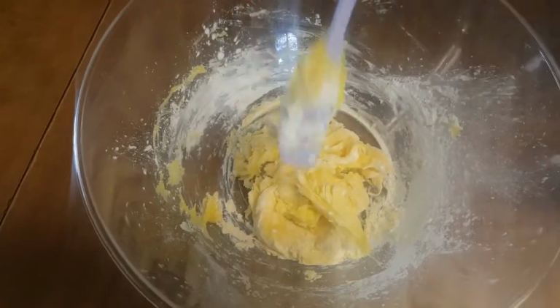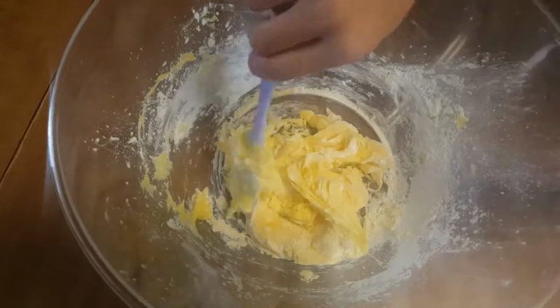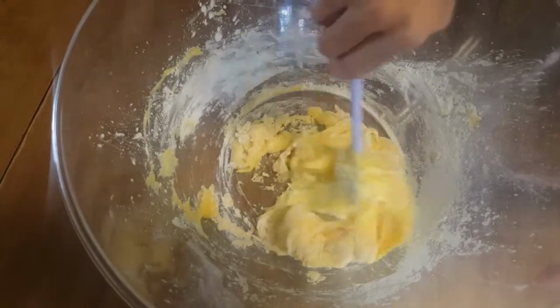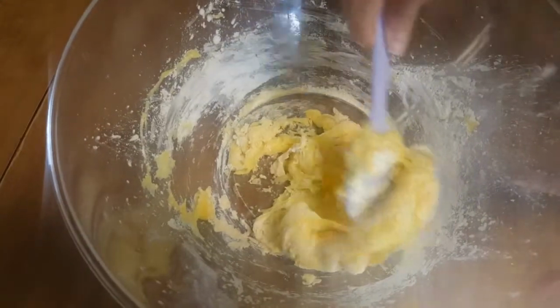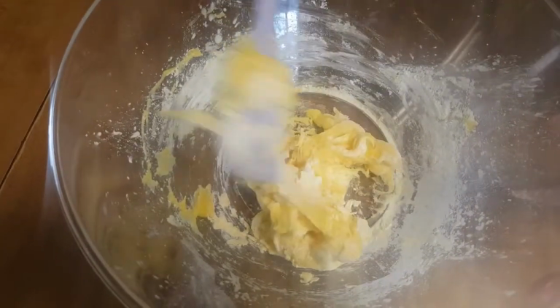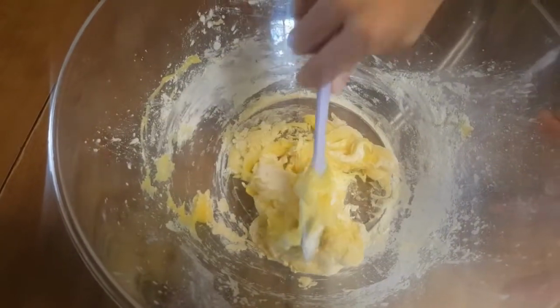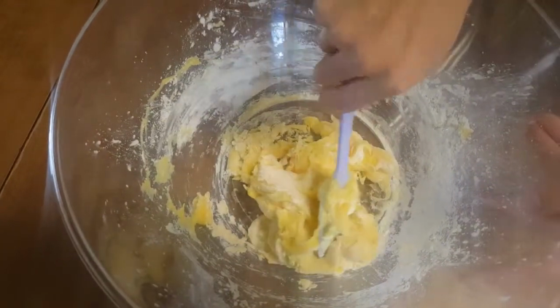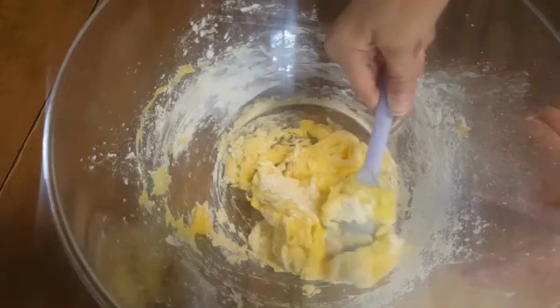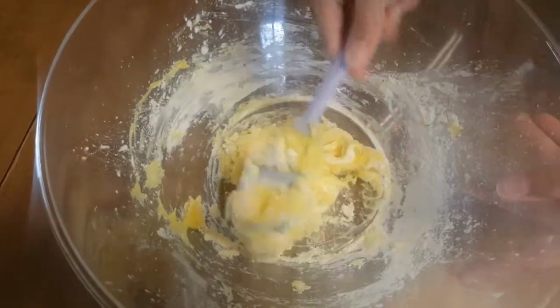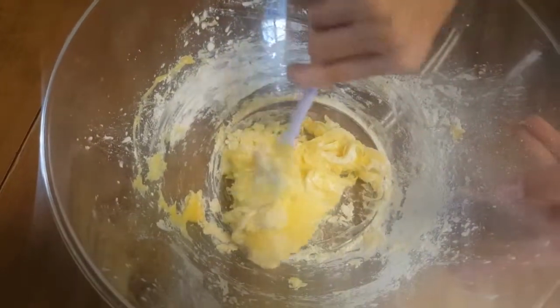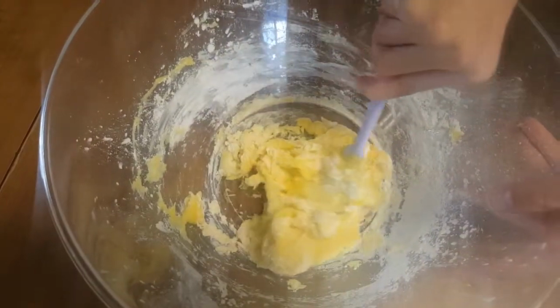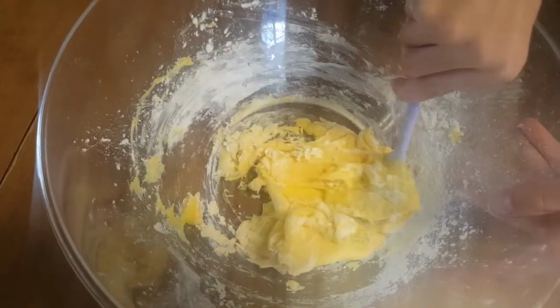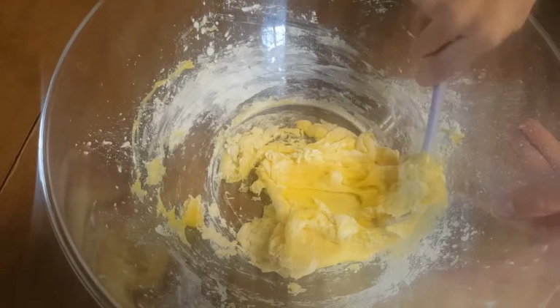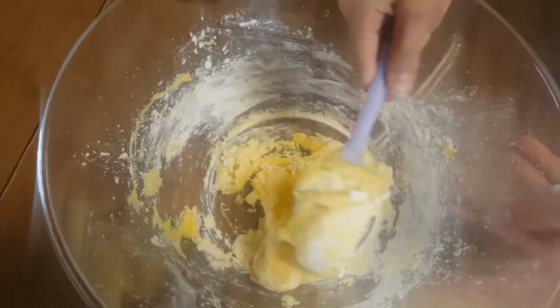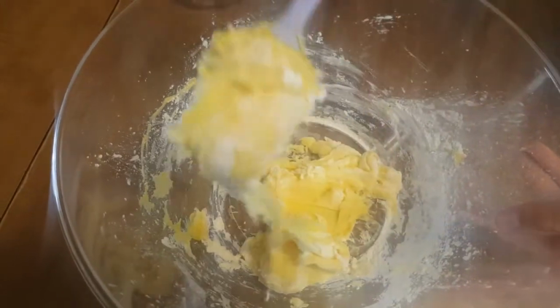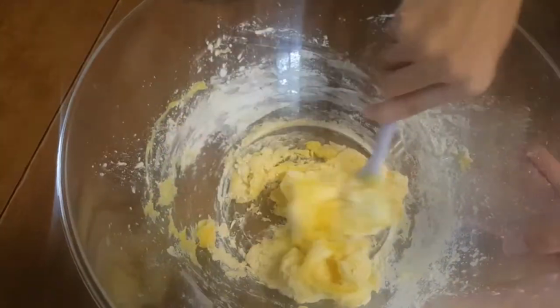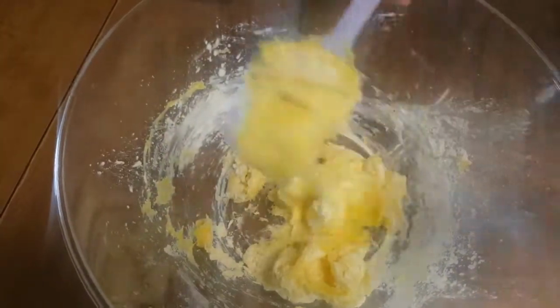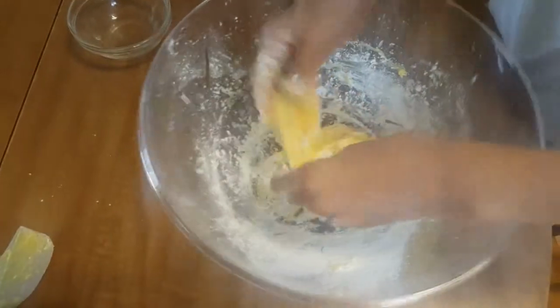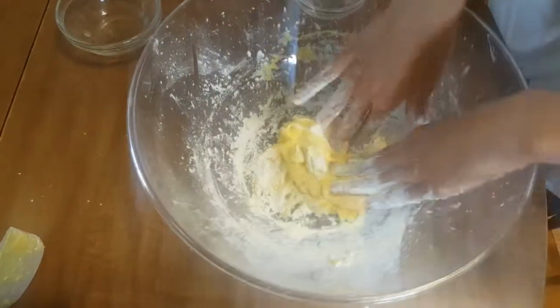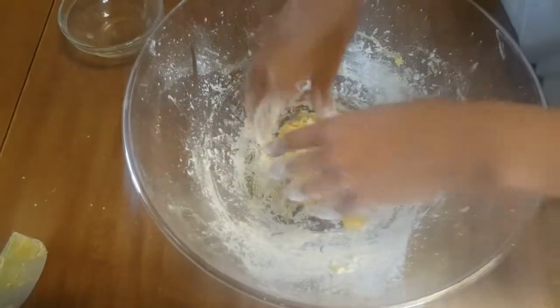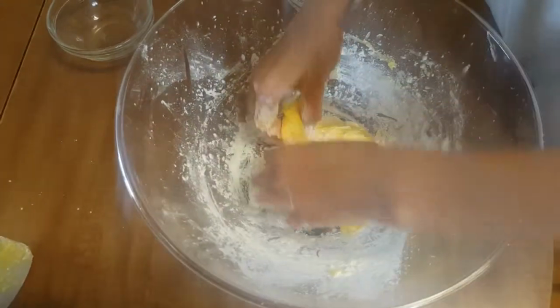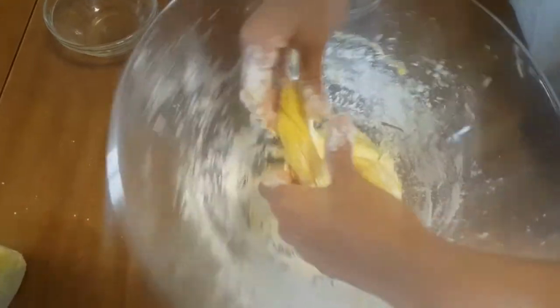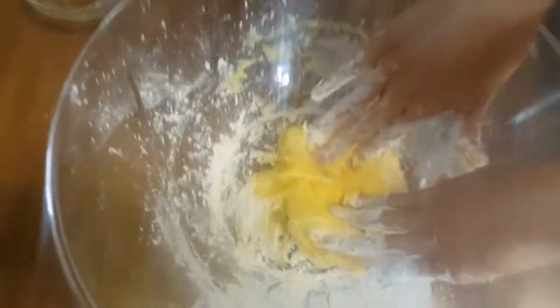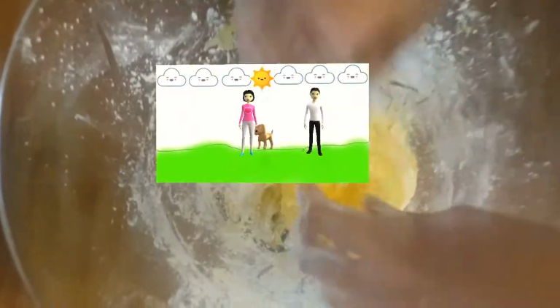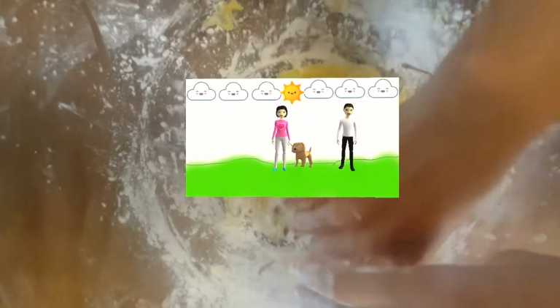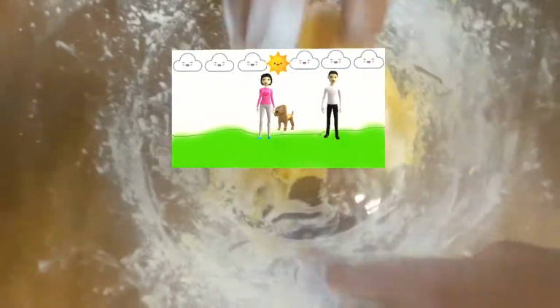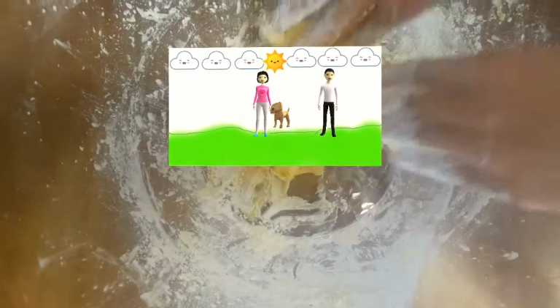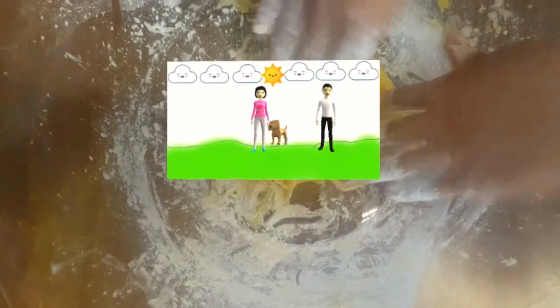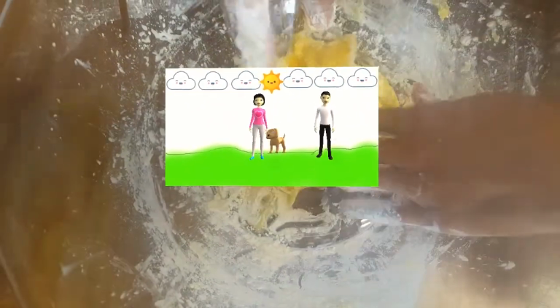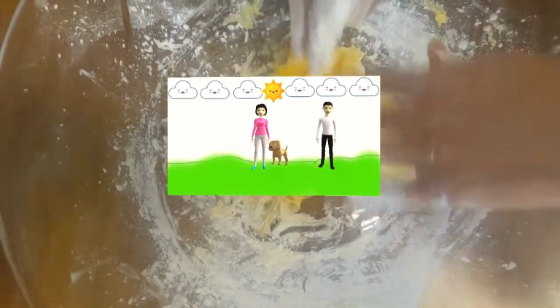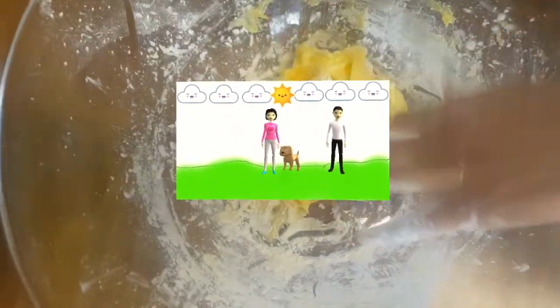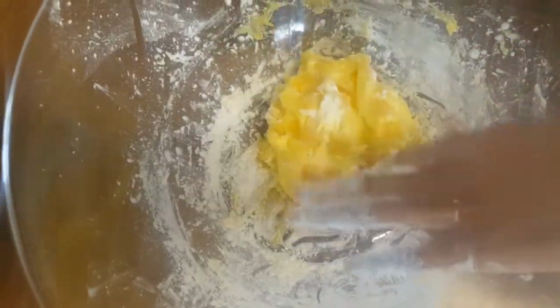Now at this point it's thickened. You're going to want to take it out of your bowl, or keep it in your bowl, and put it on a table and knead it. This is a fun activity if you have little brothers and sisters or if you babysit other kids.